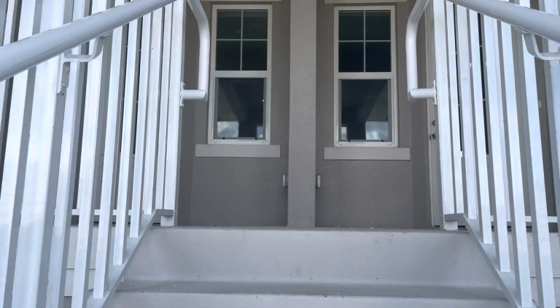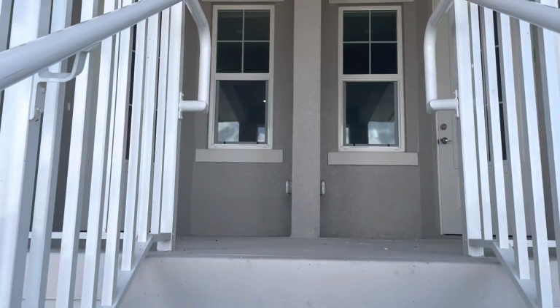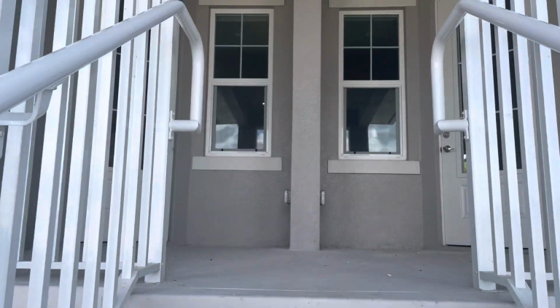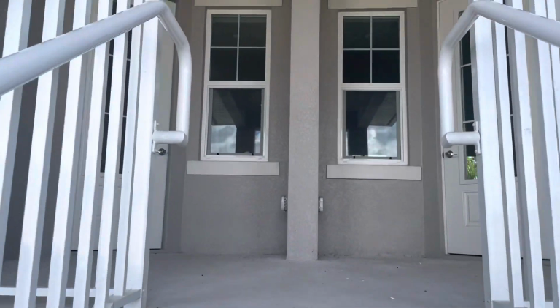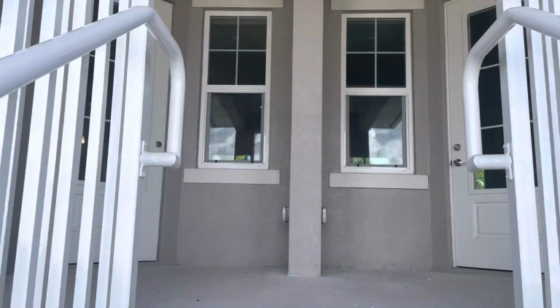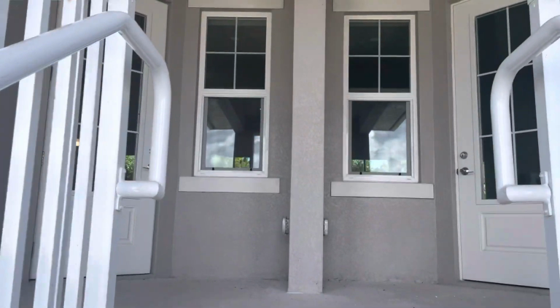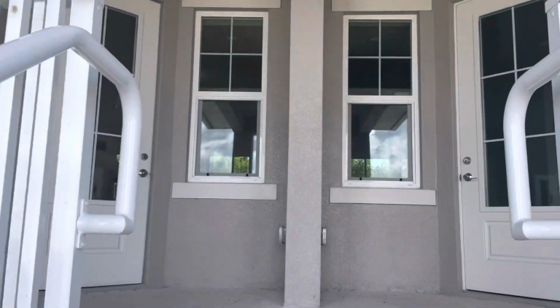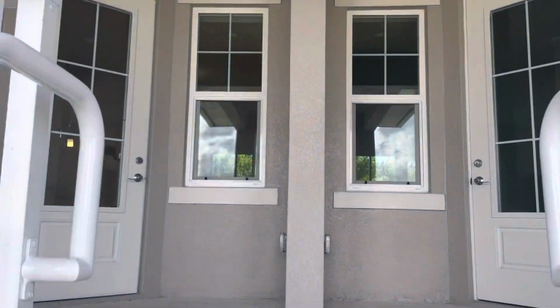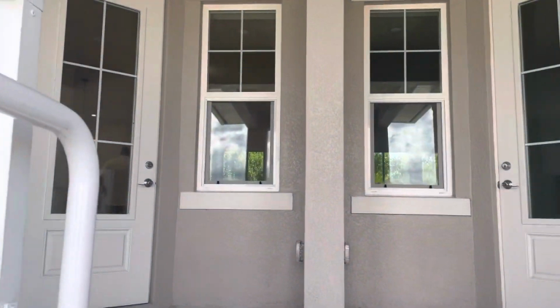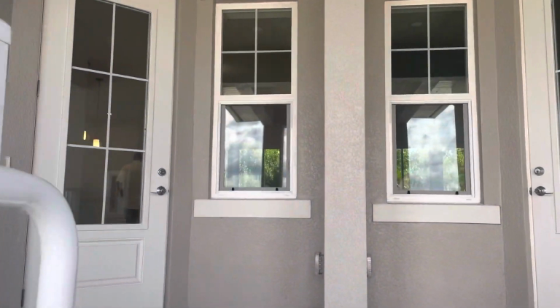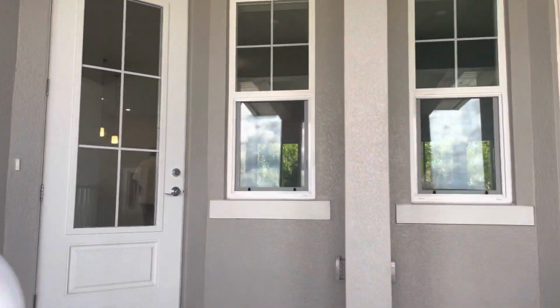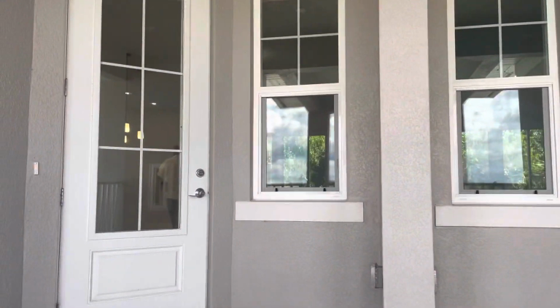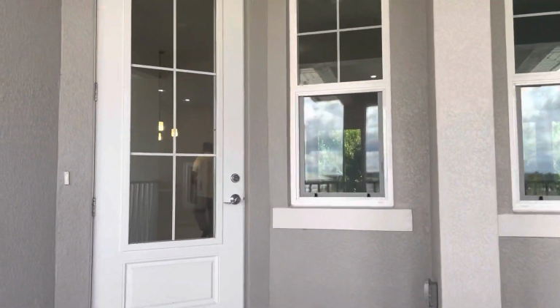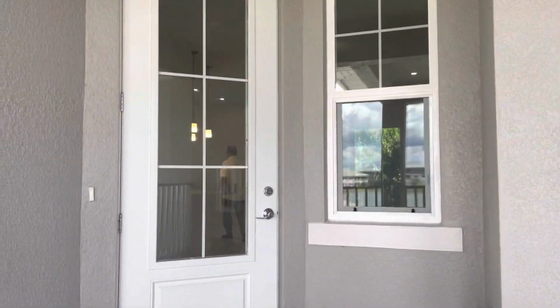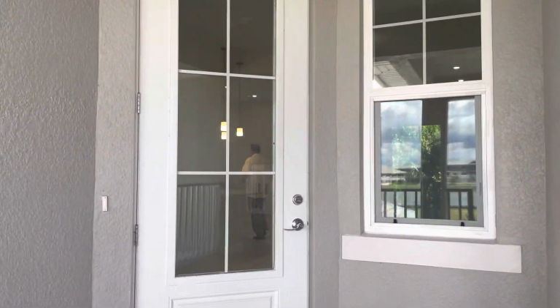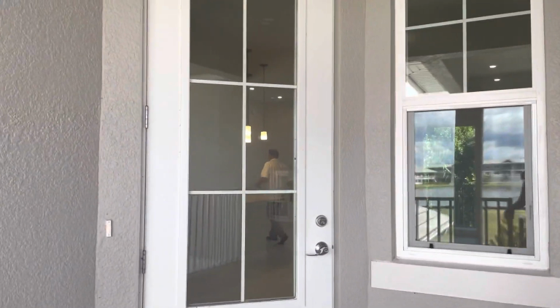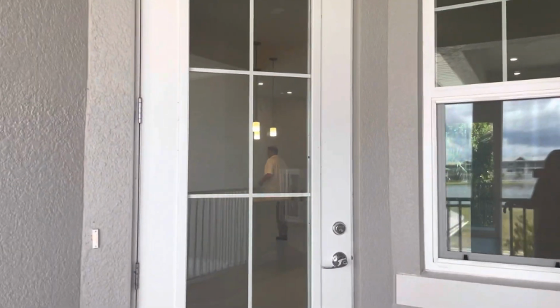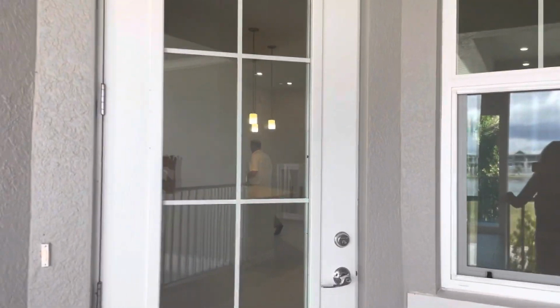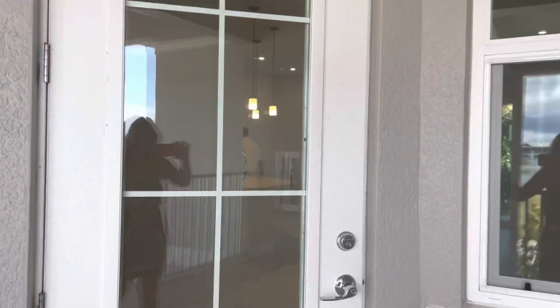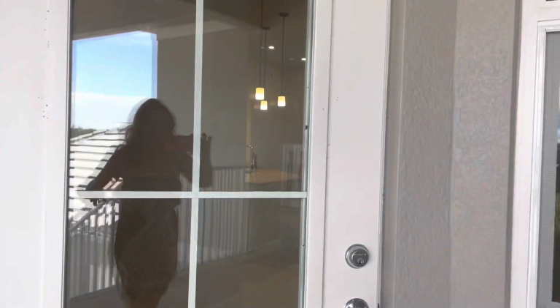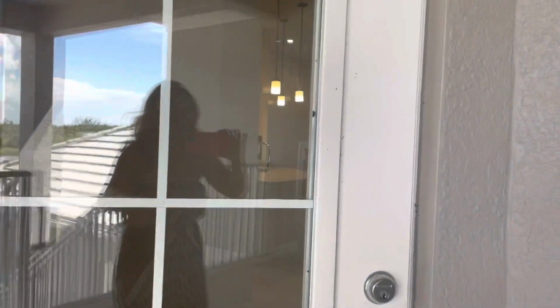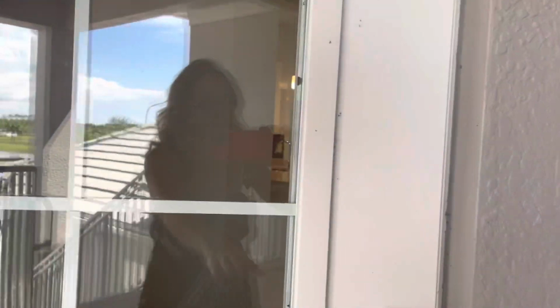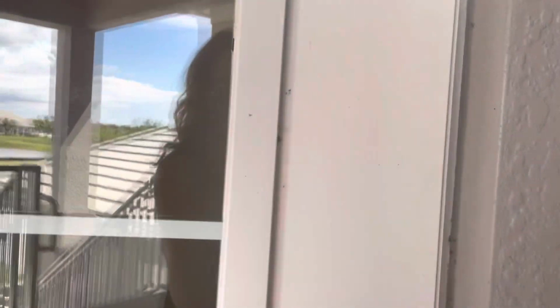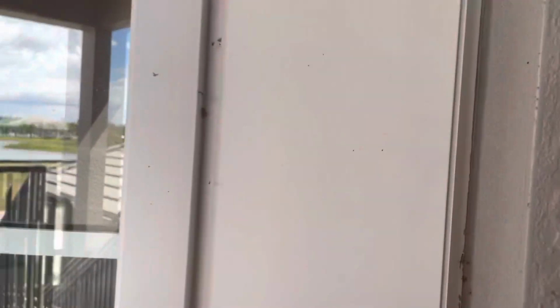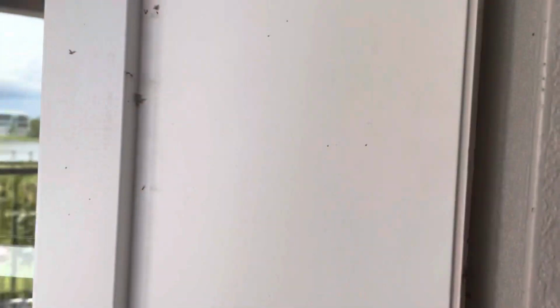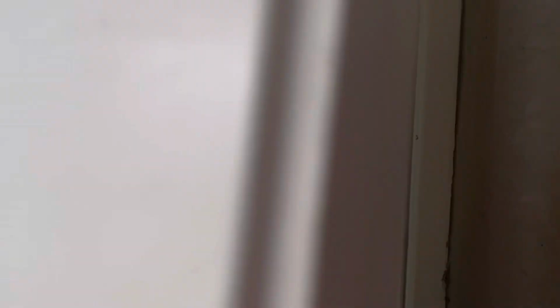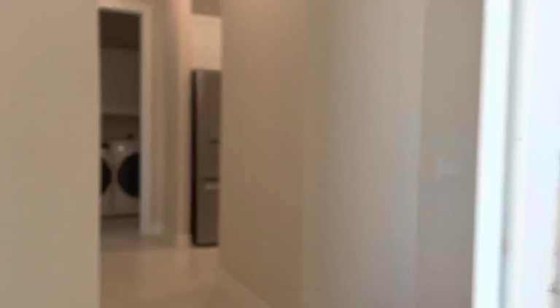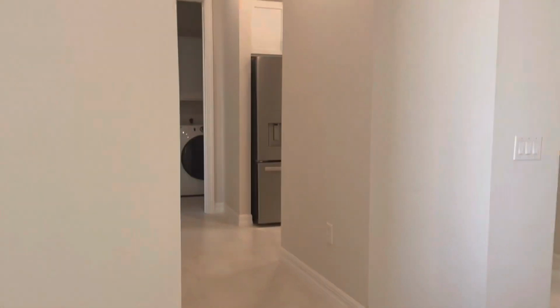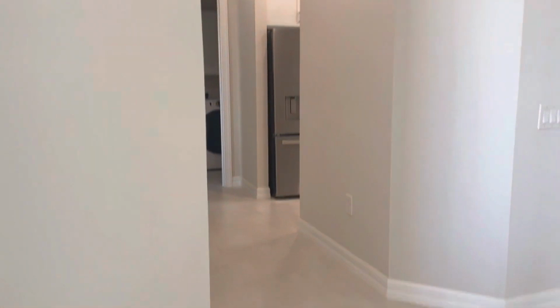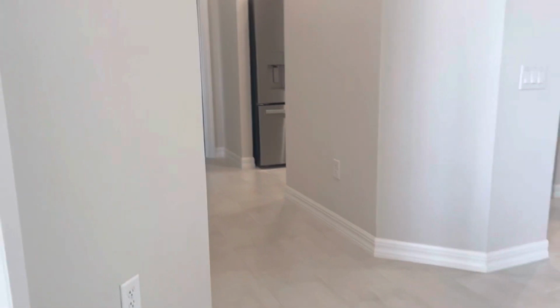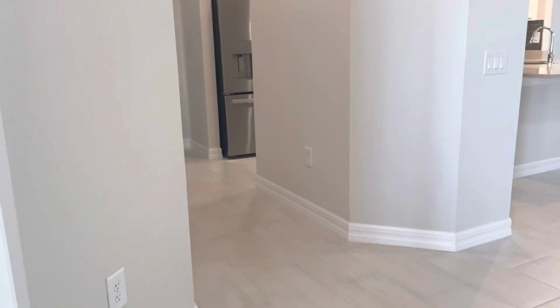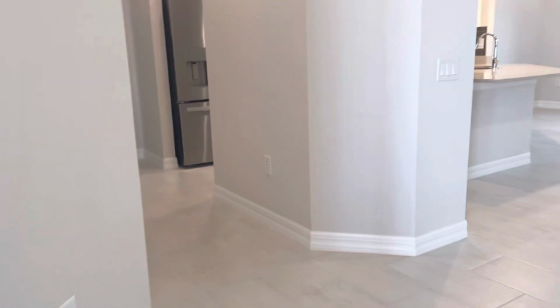The second floor has higher, taller ceilings. Okay, this is the front door.